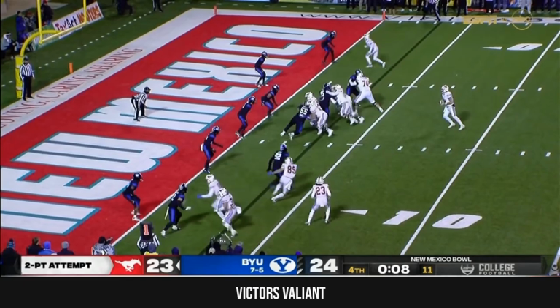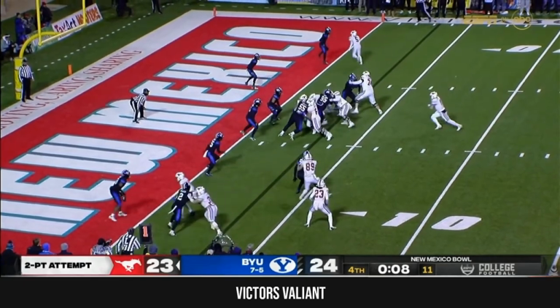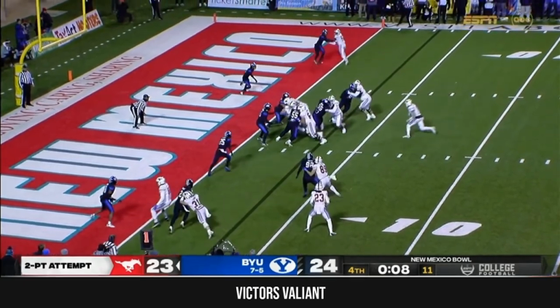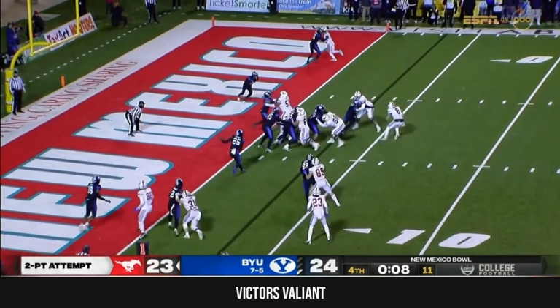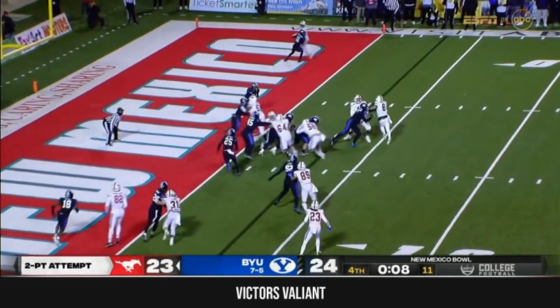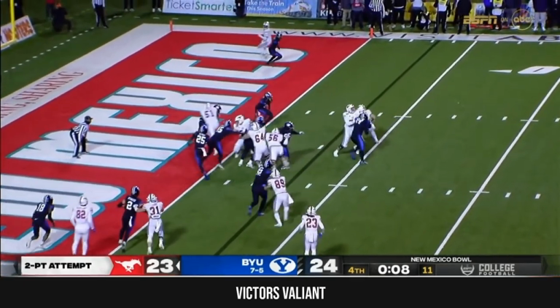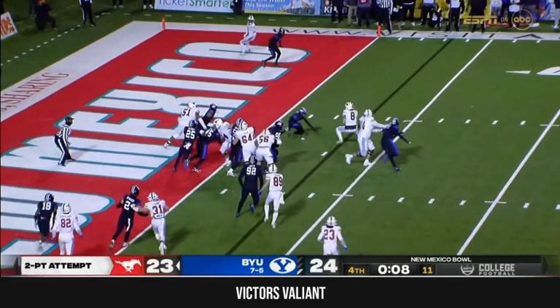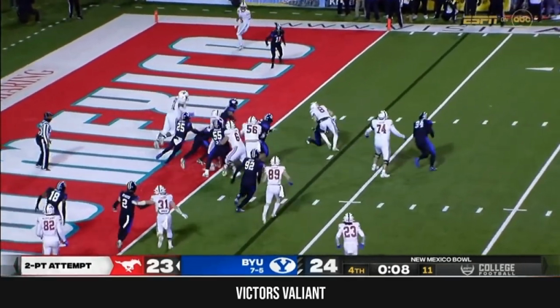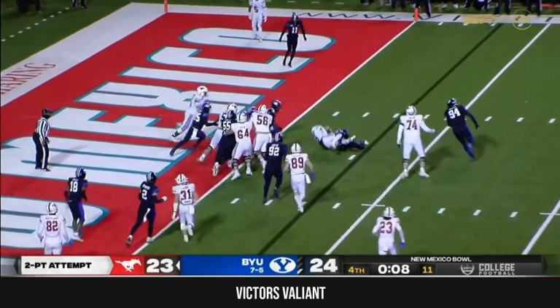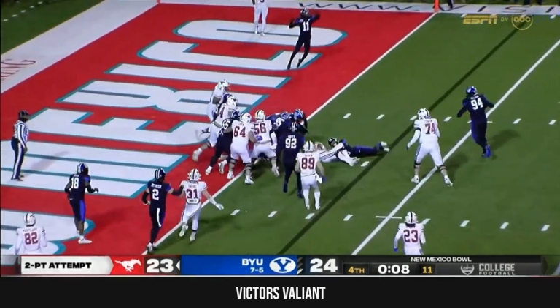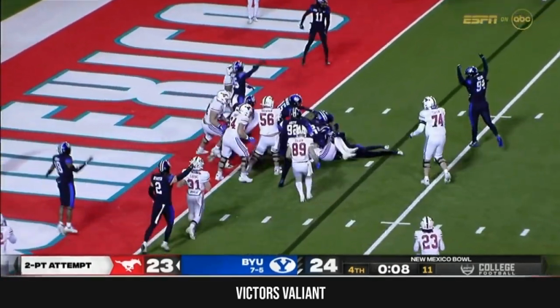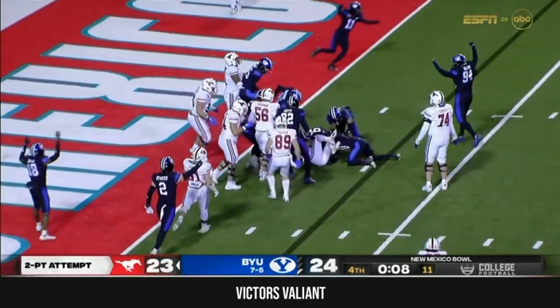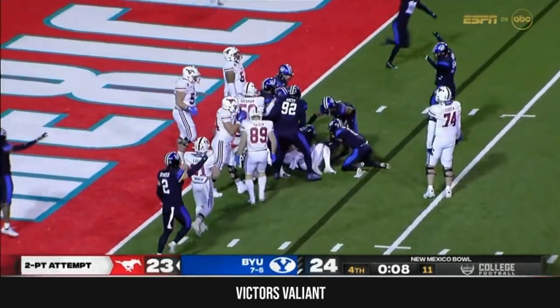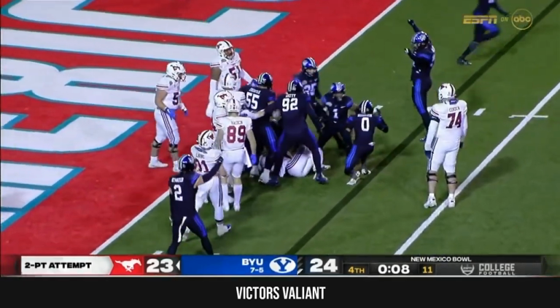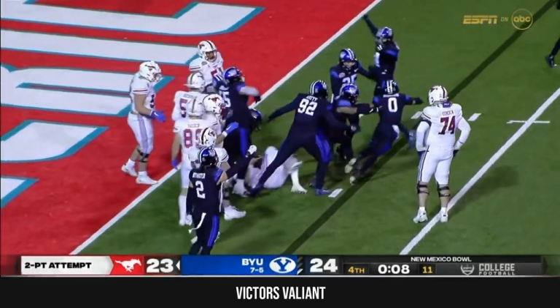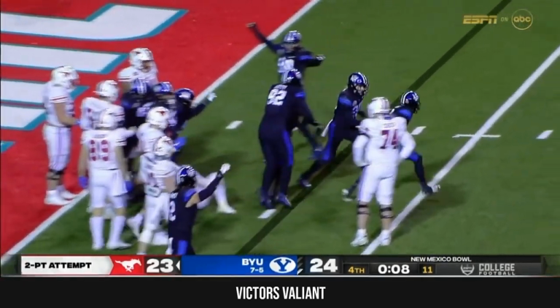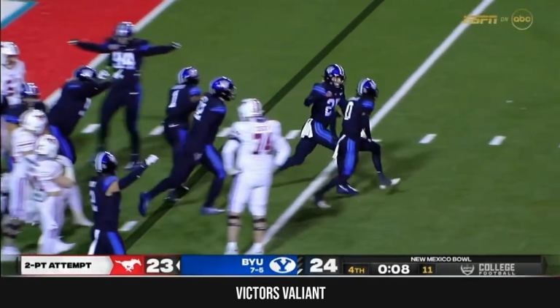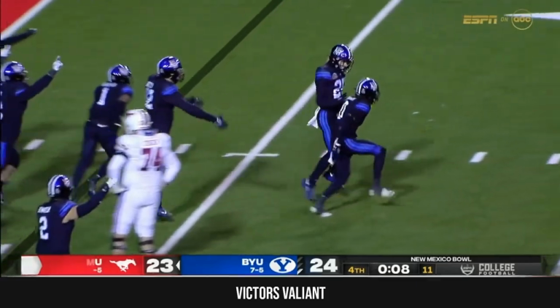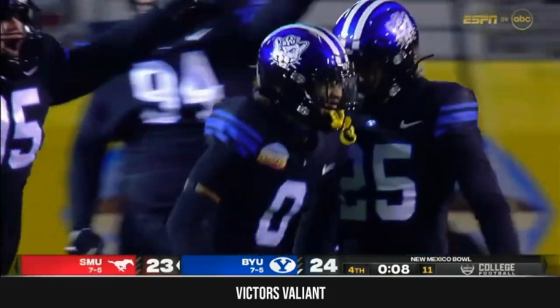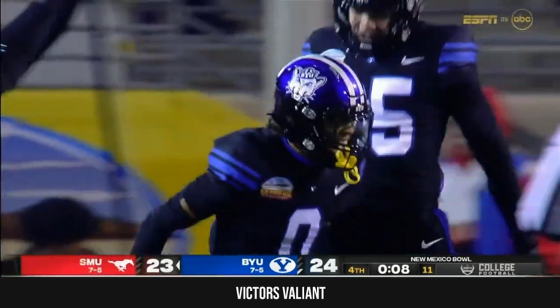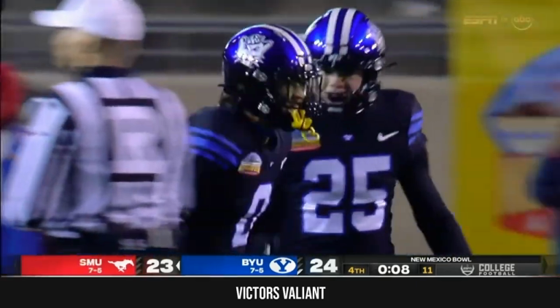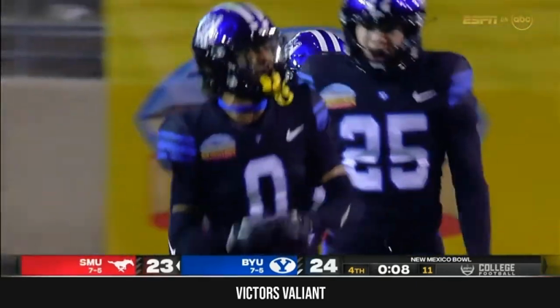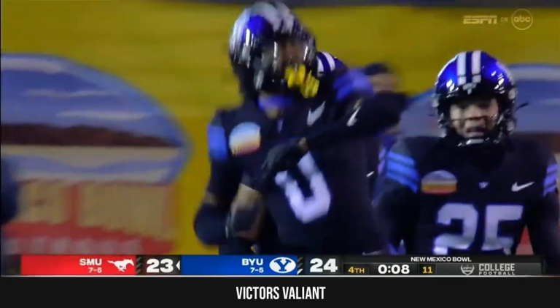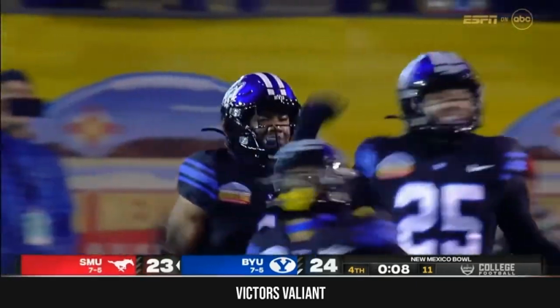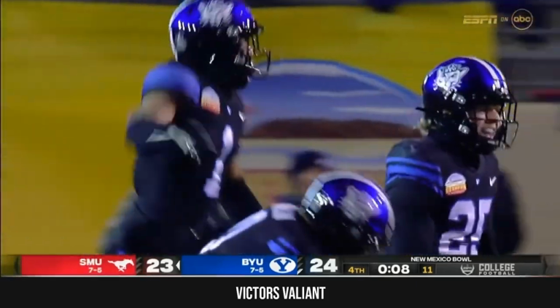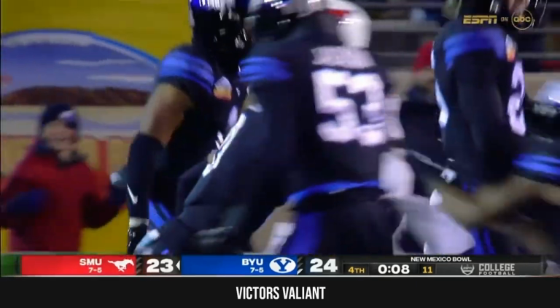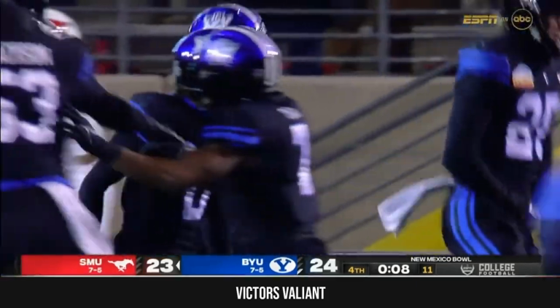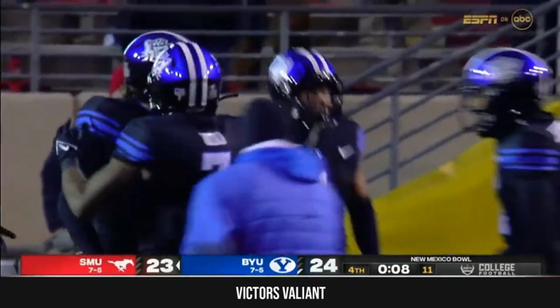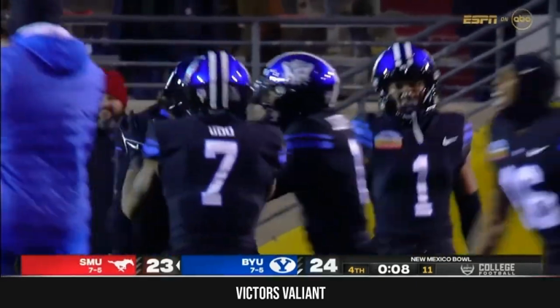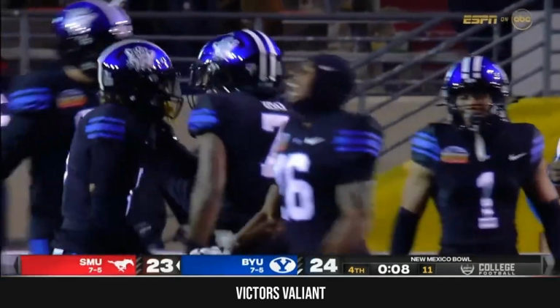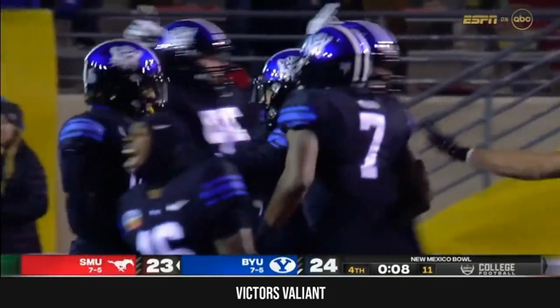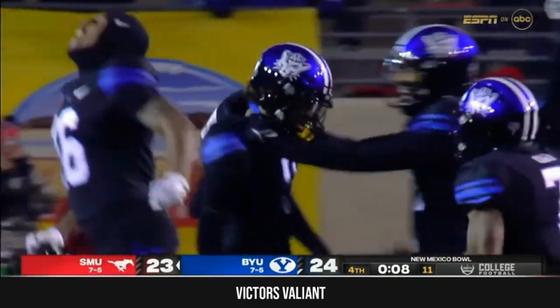Mordecai on the draw — he's stopped. SMU stops him — pardon me, BYU does. It's Jacob Robinson with the play of the game for the Cougars.